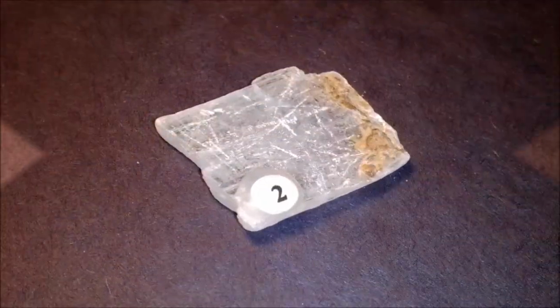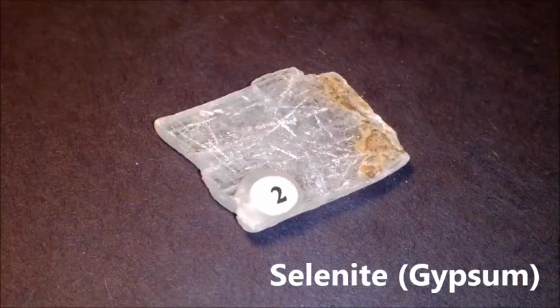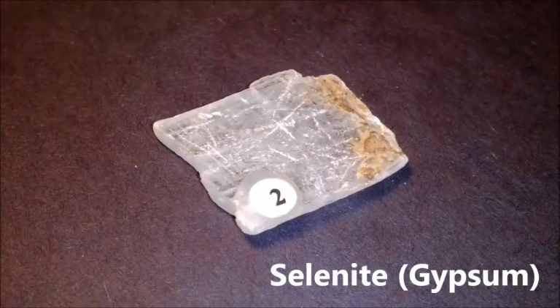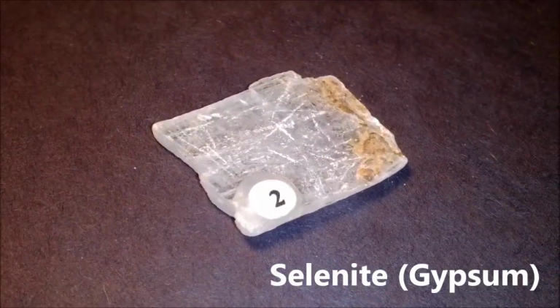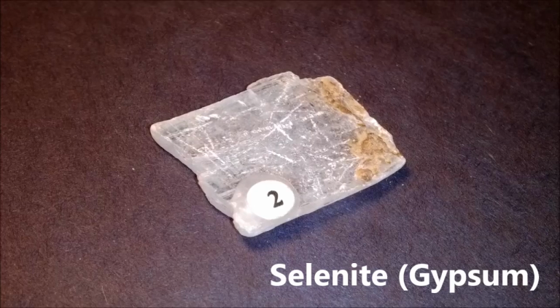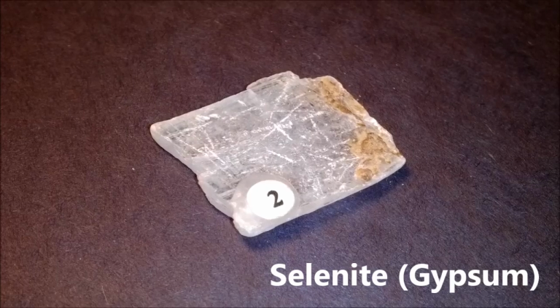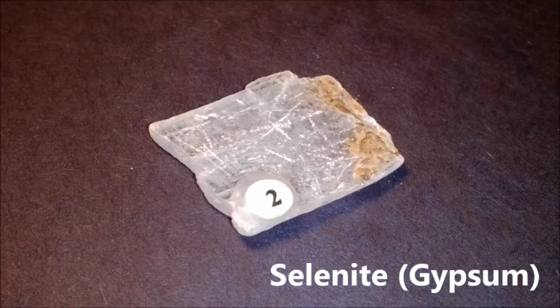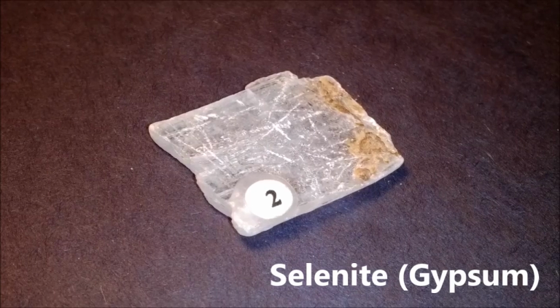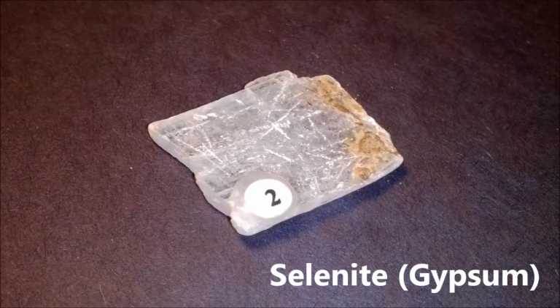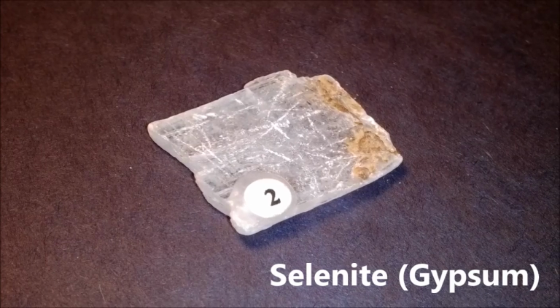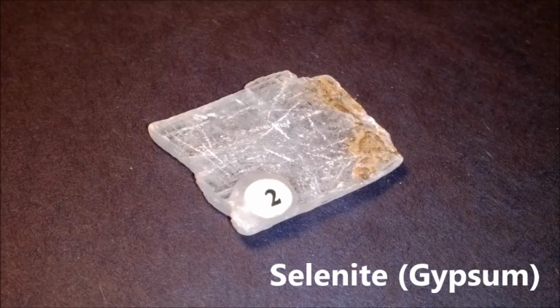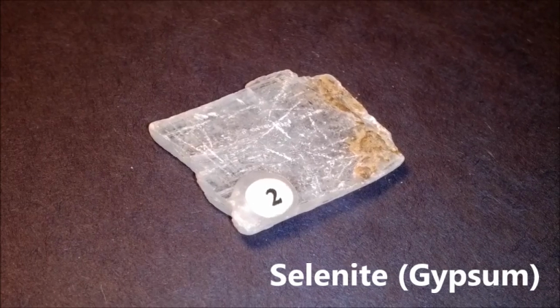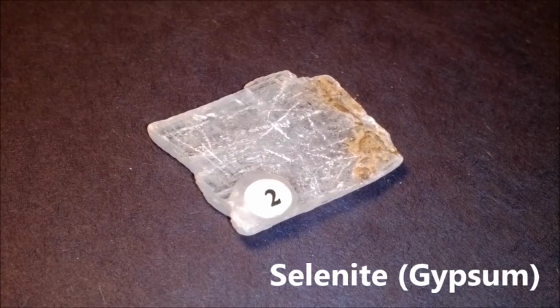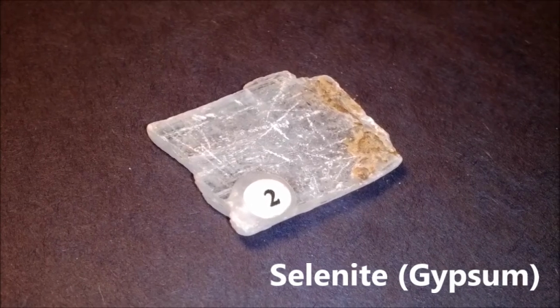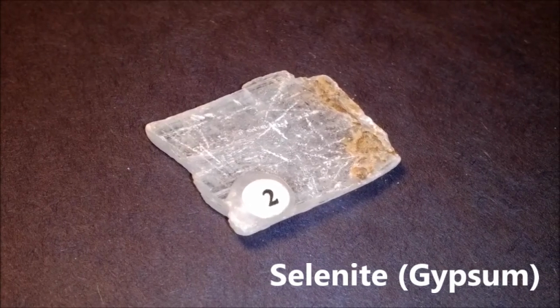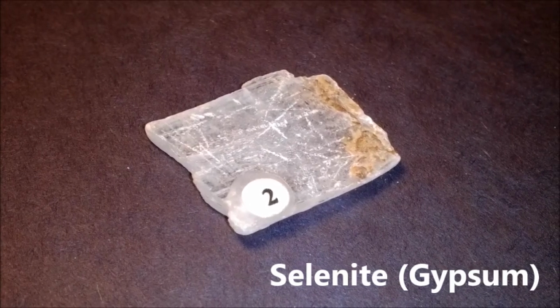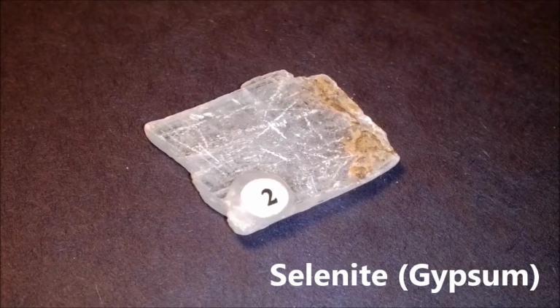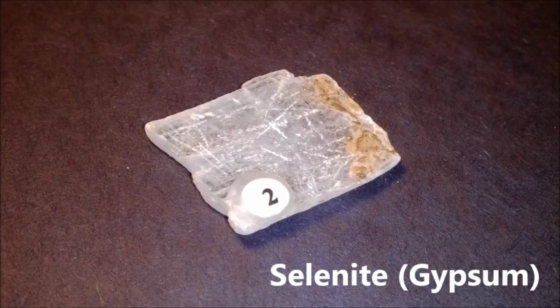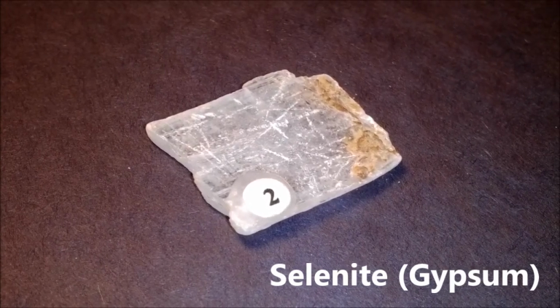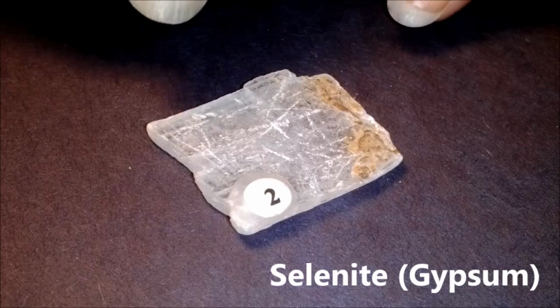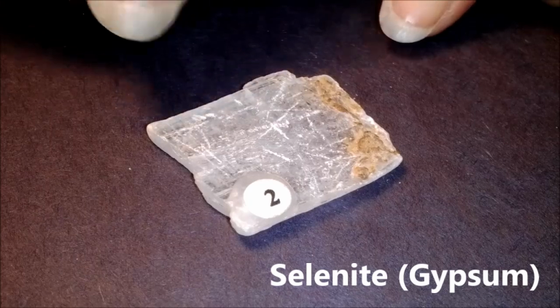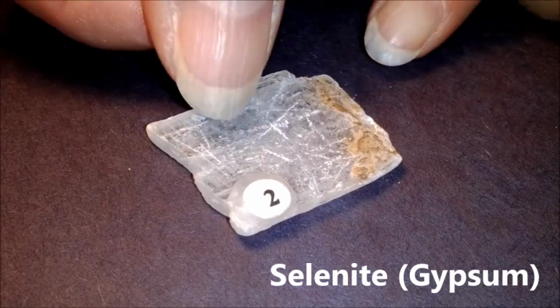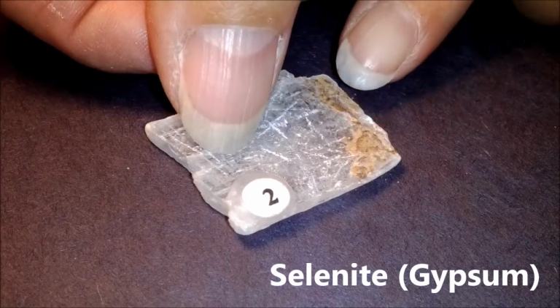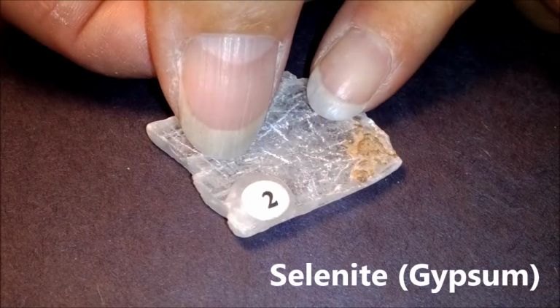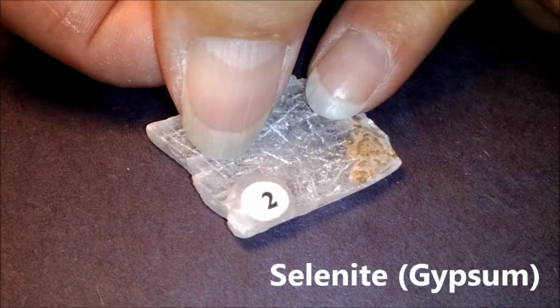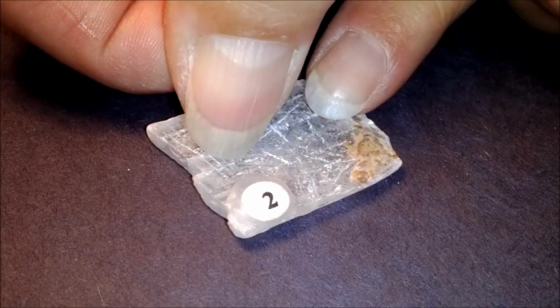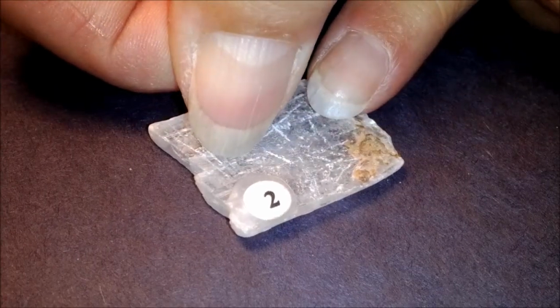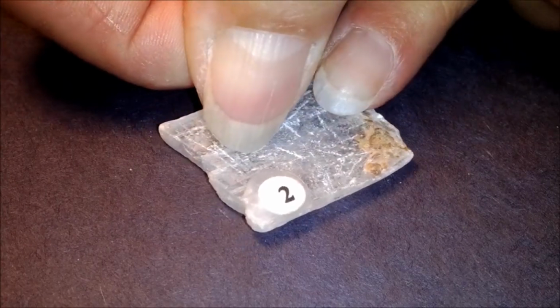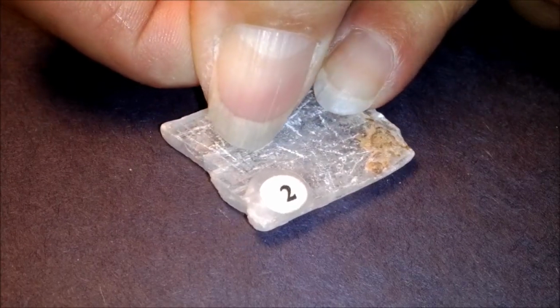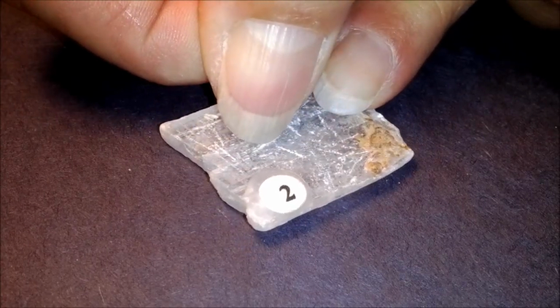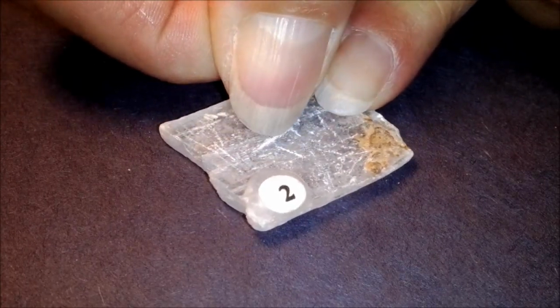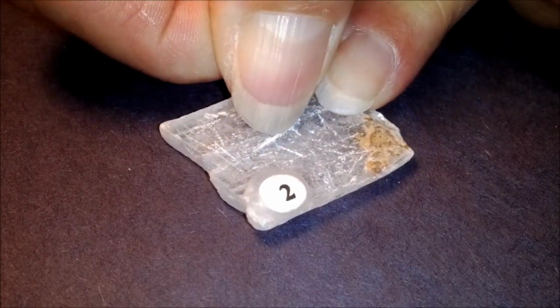This is number two. It's called selenite. It is also a very soft mineral, and we can show that it will also scratch with a fingernail.